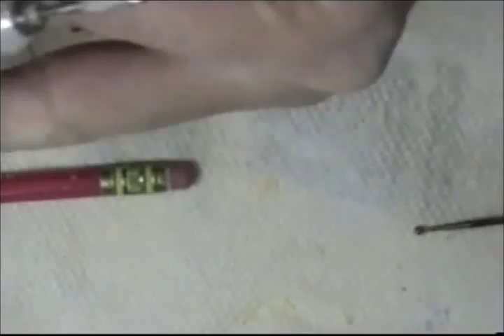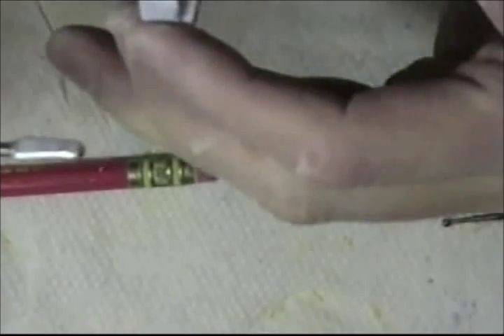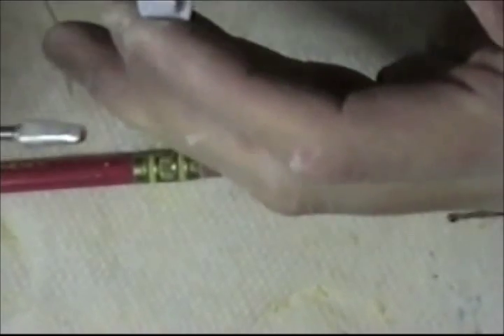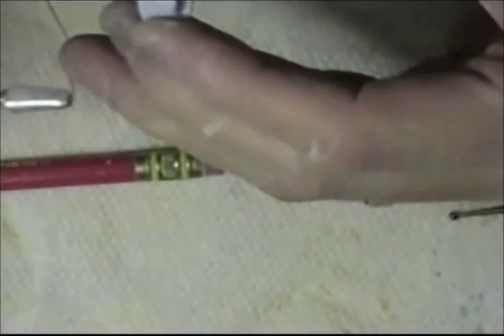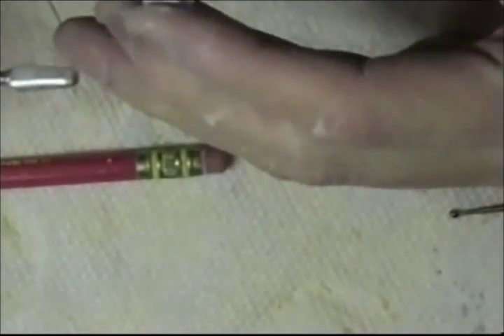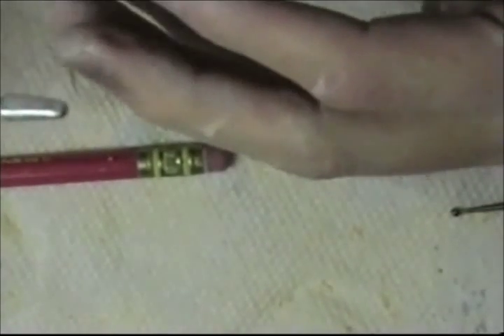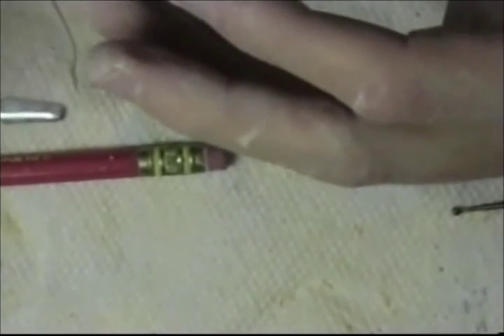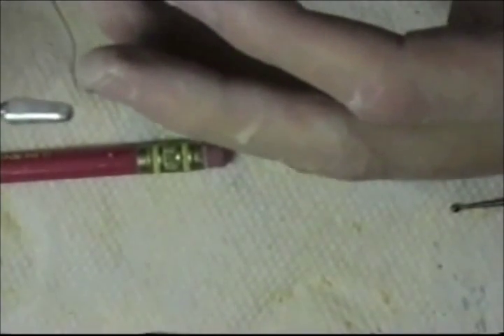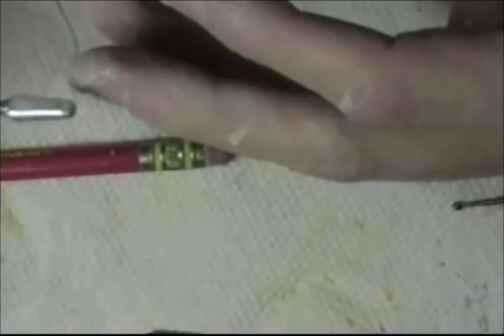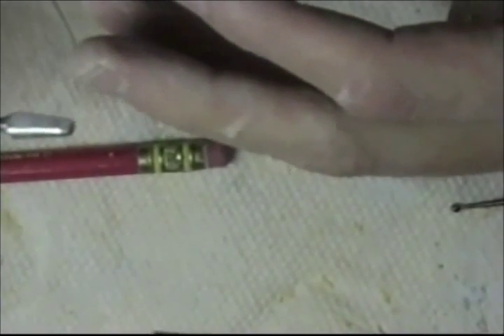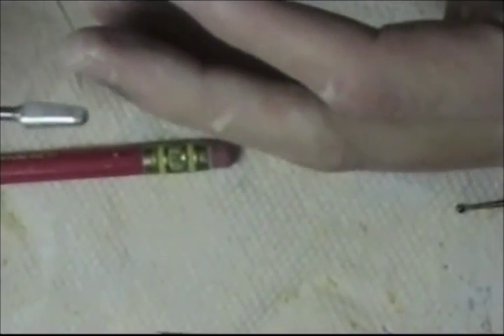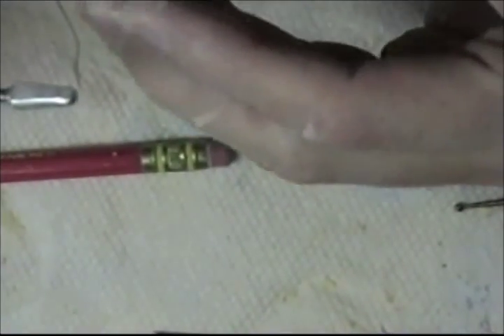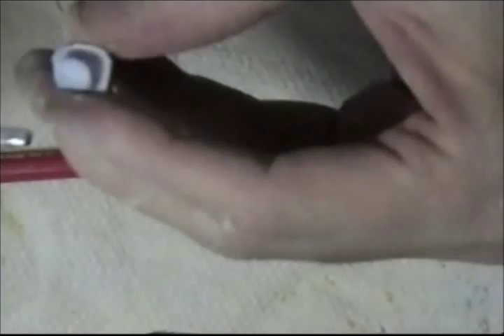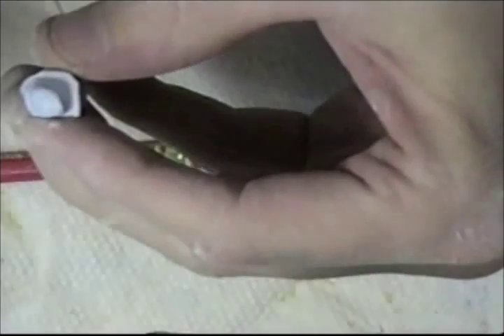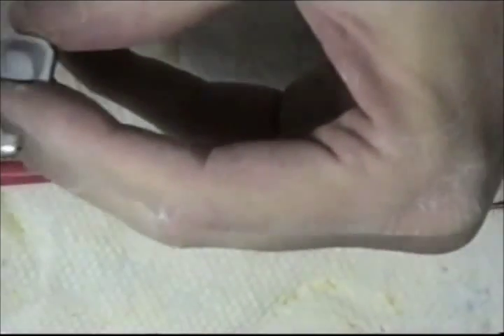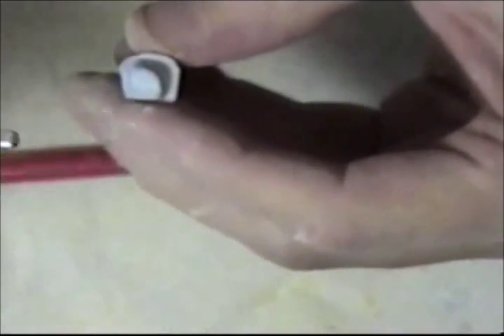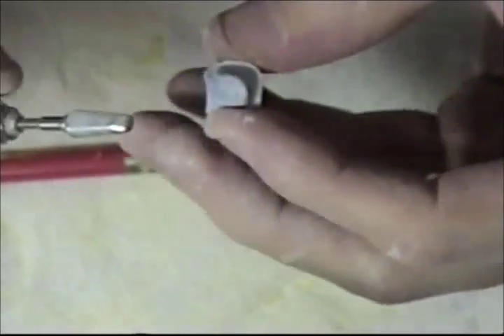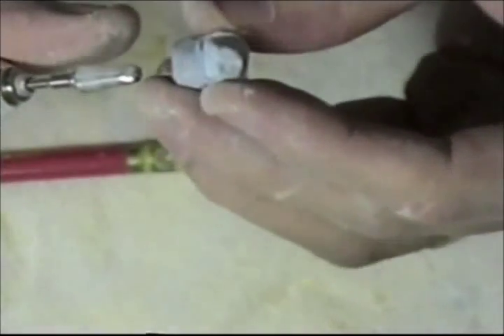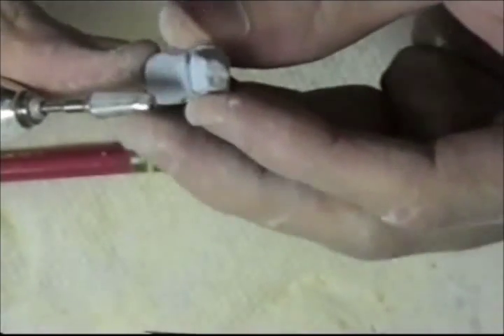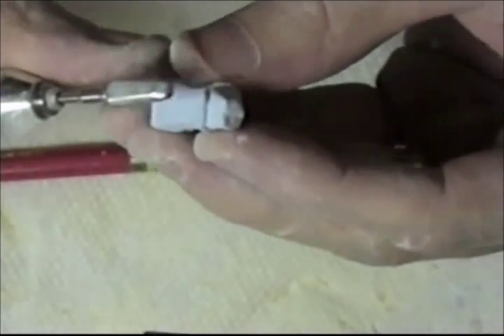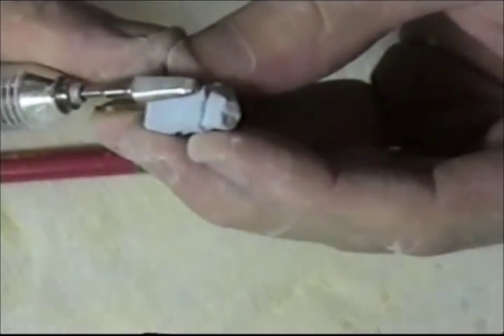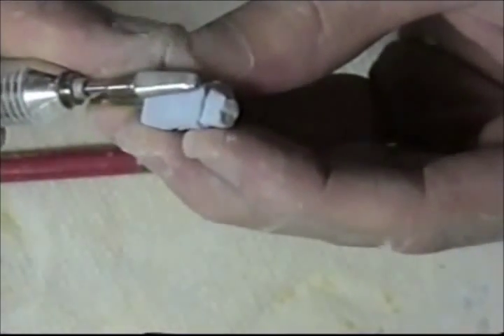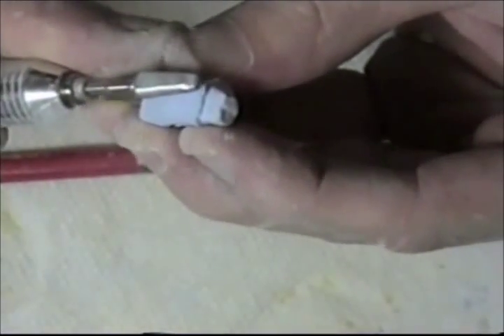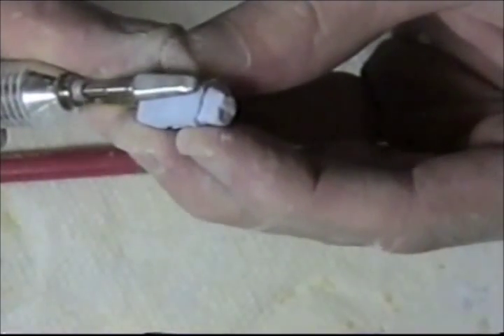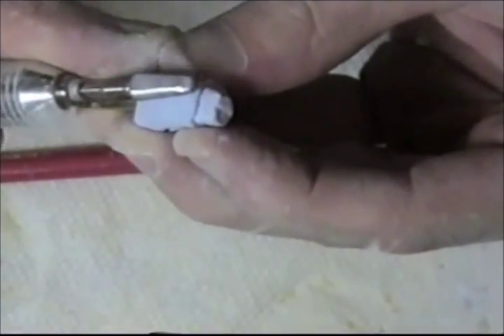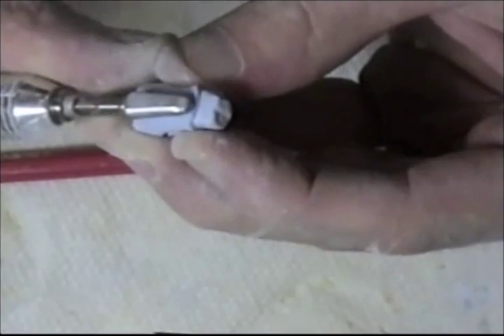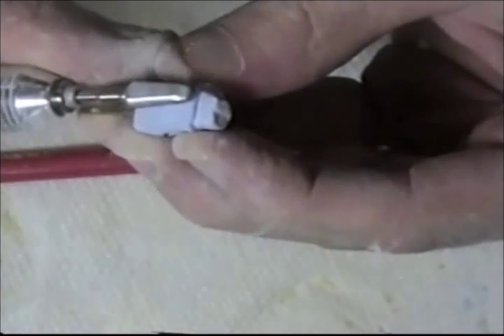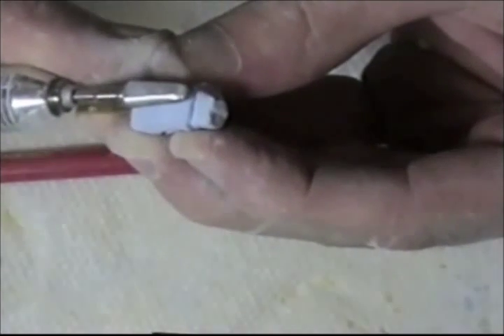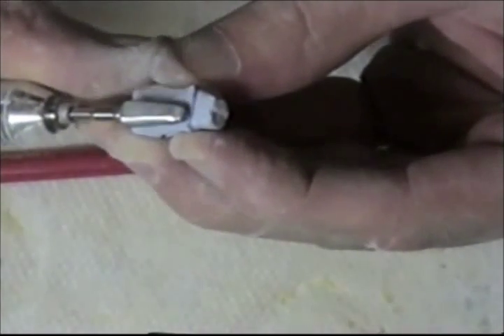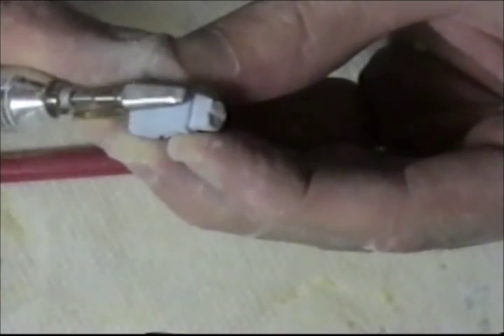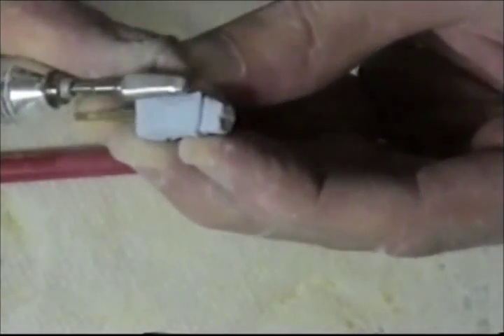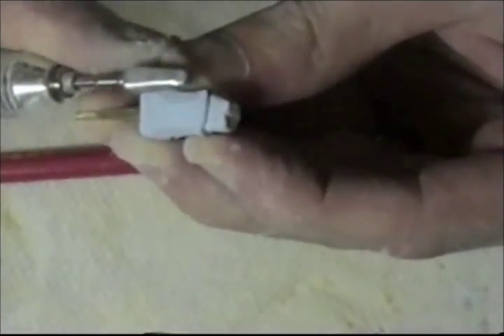Next, I use a pear-shaped burr in my handpiece to get even closer to the margins and continue removing any bulk.